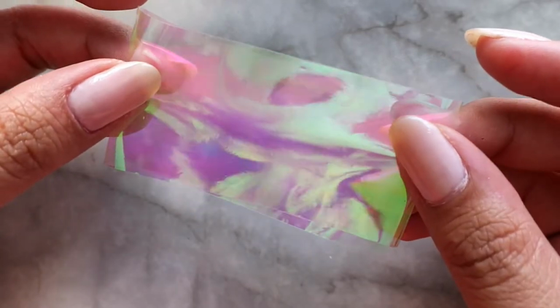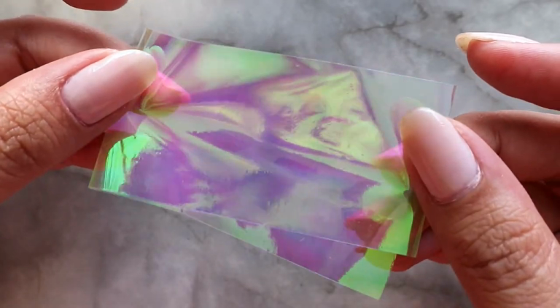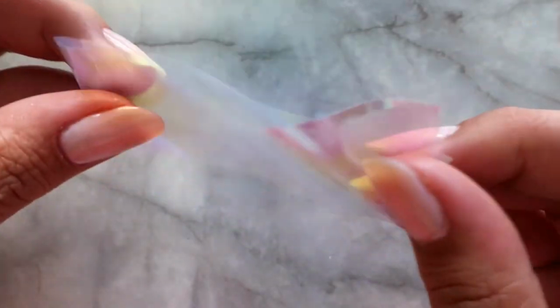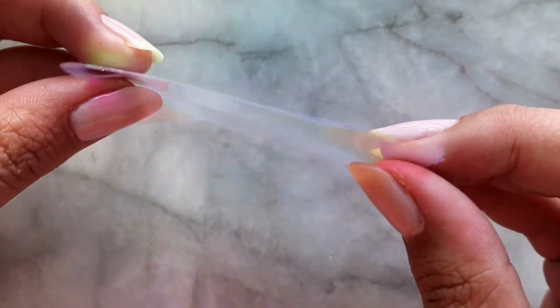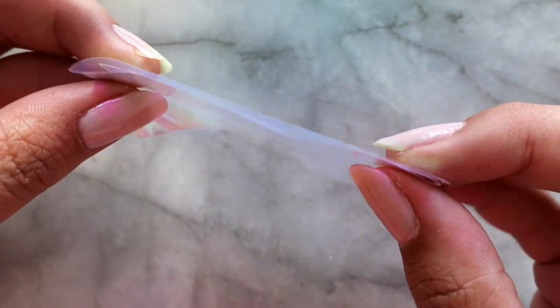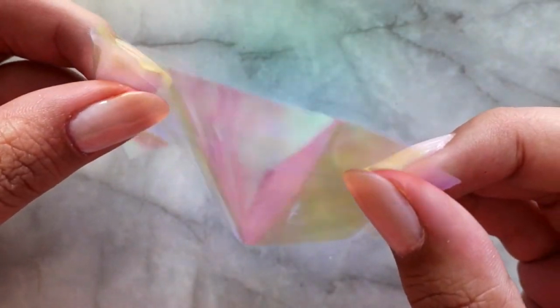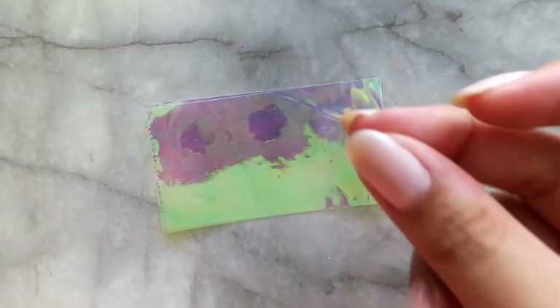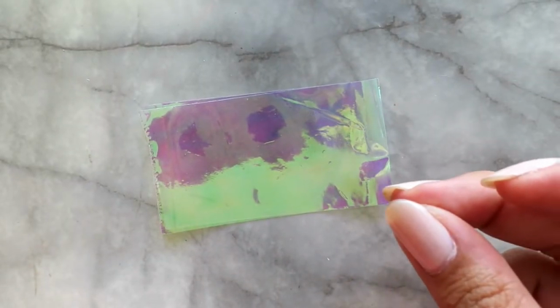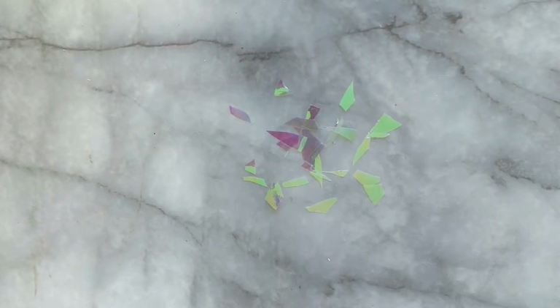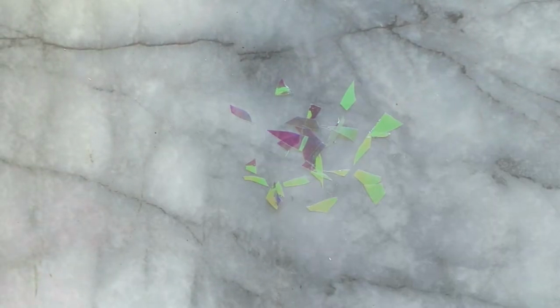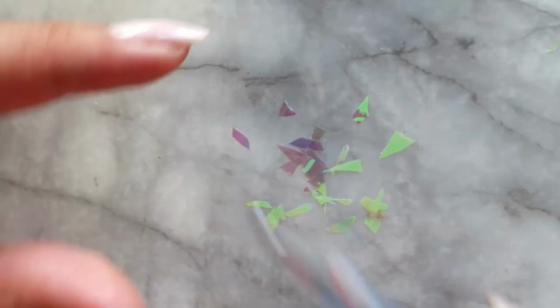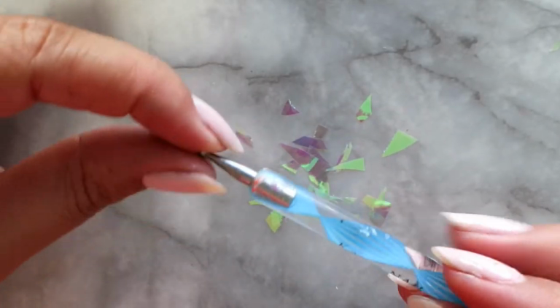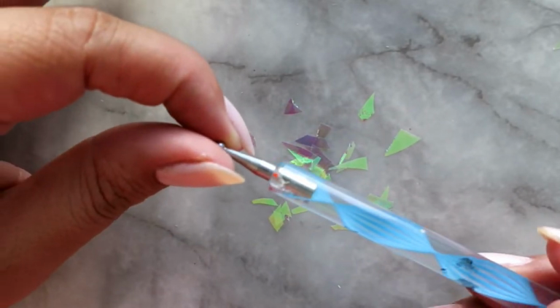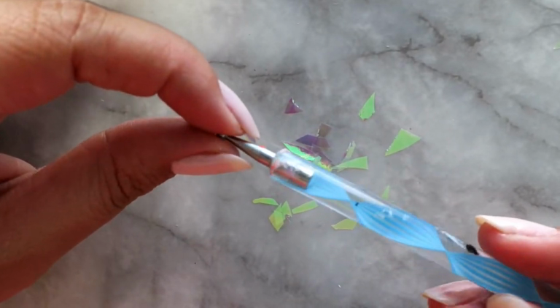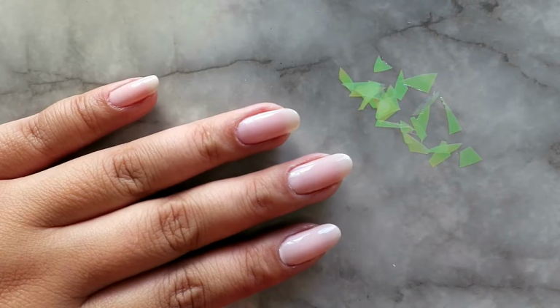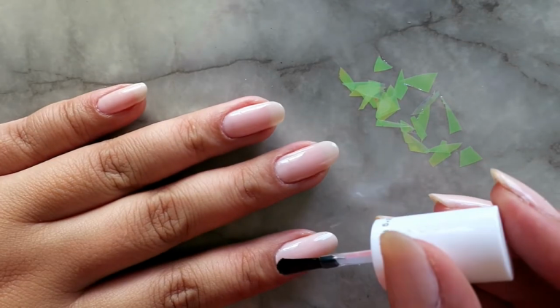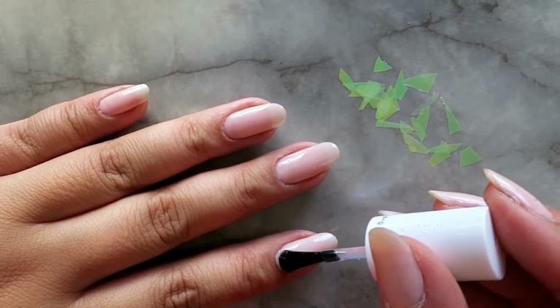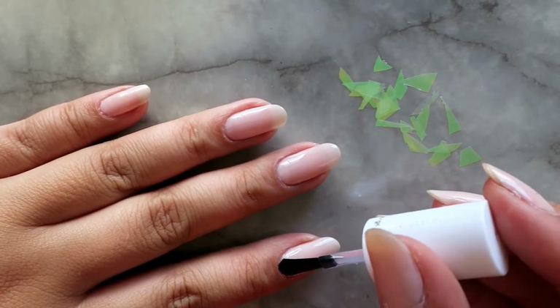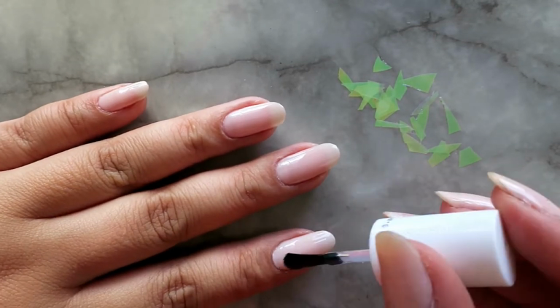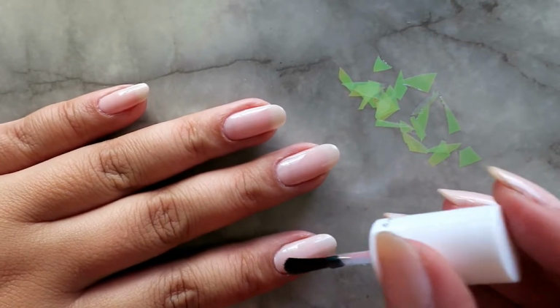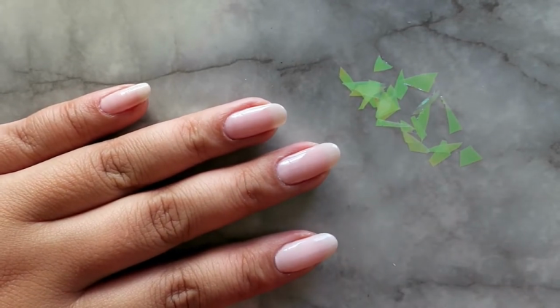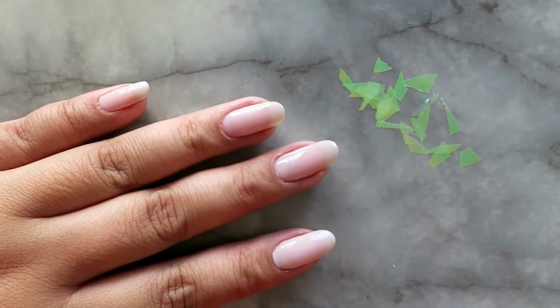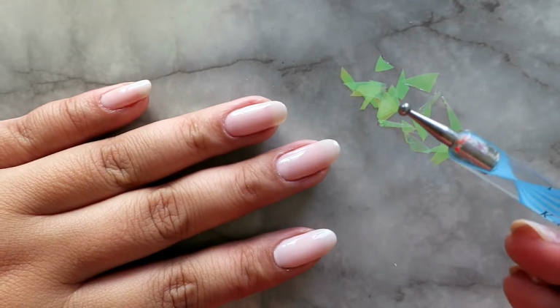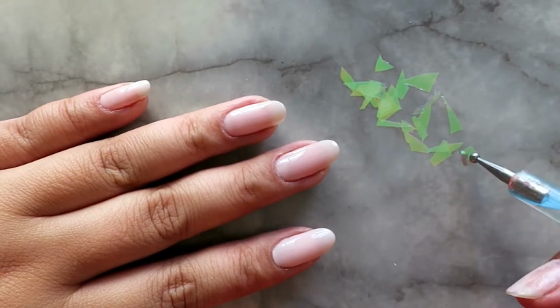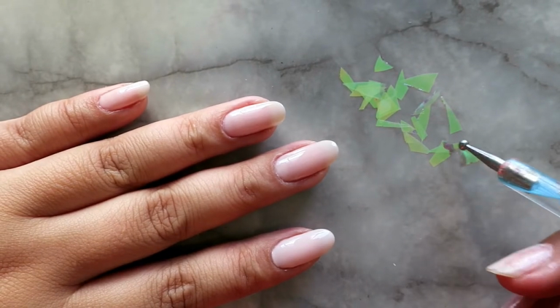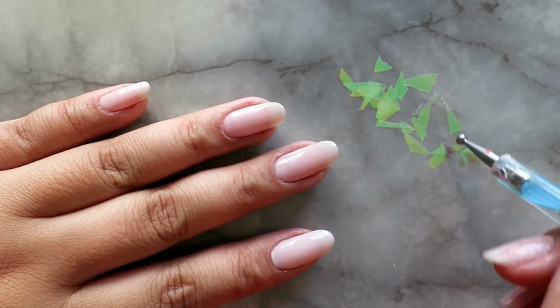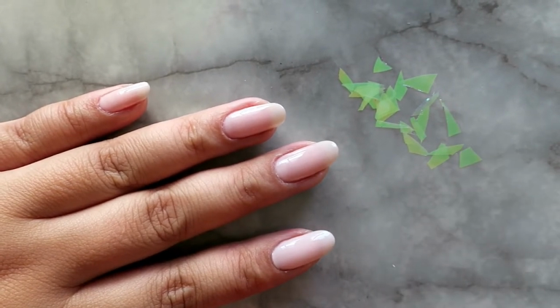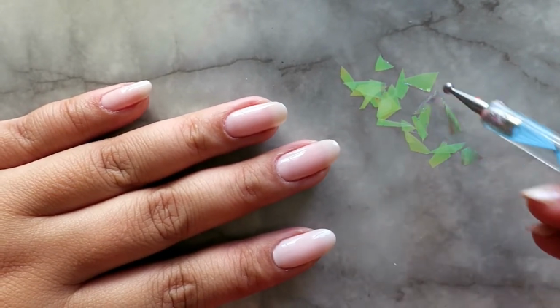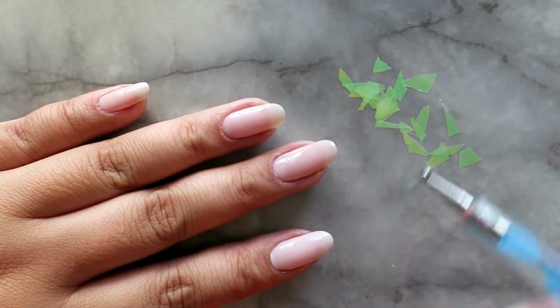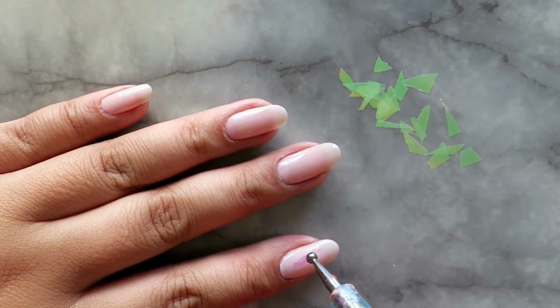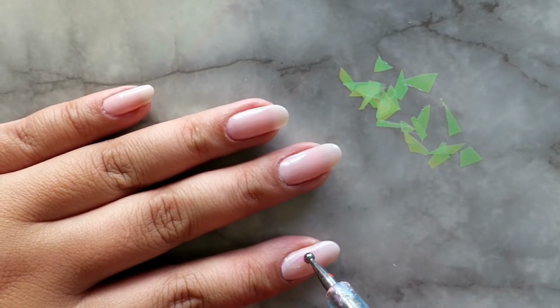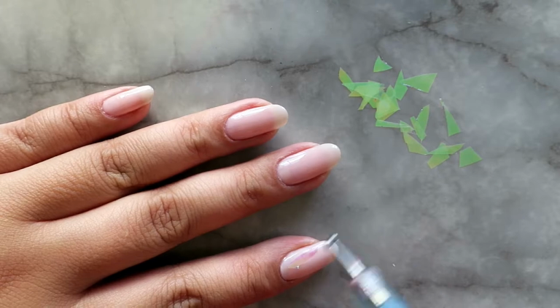Big sizes, small sizes, medium sizes — make sure that it's pretty versatile. I'm going to go ahead and apply my first layer of top coat, pick up my dotting tool, and I'm going to use that to pick up the pieces and place them on the top of my nail.